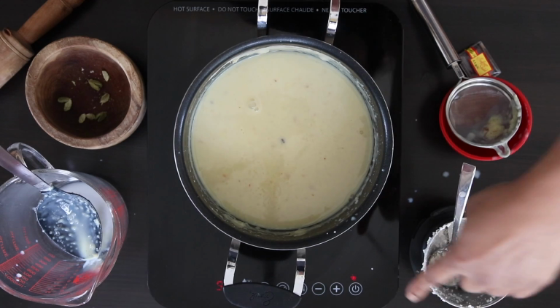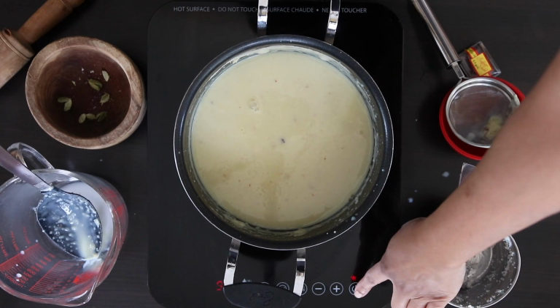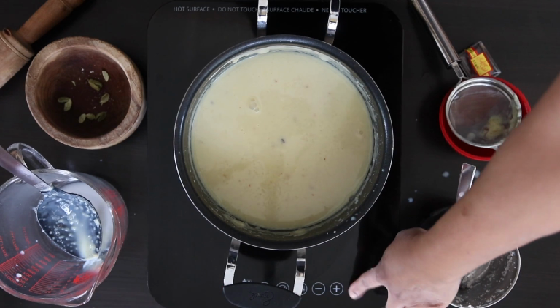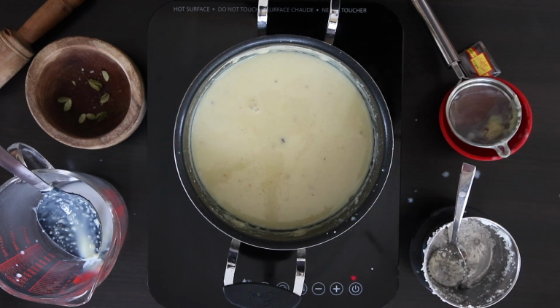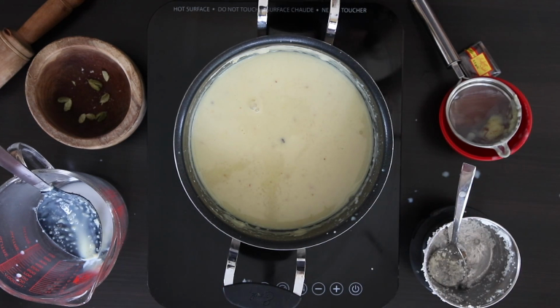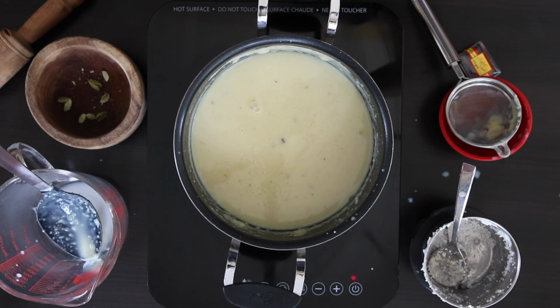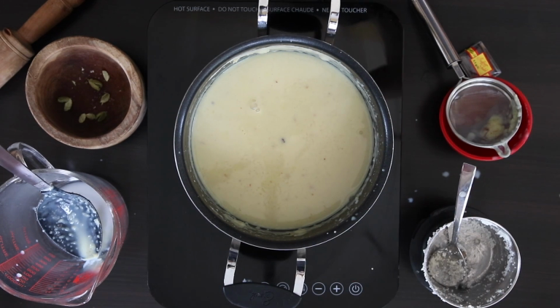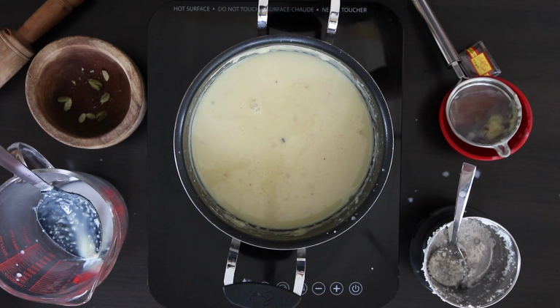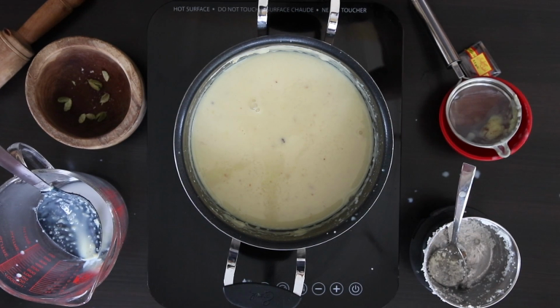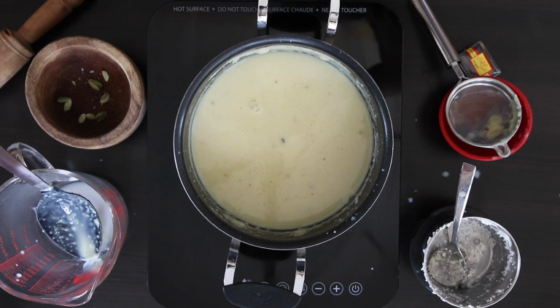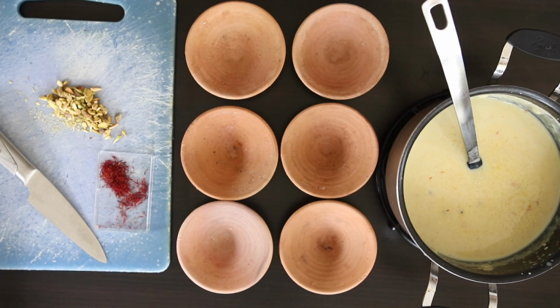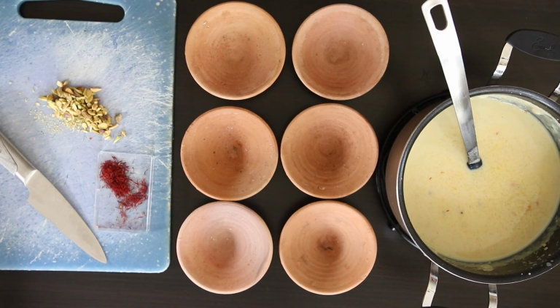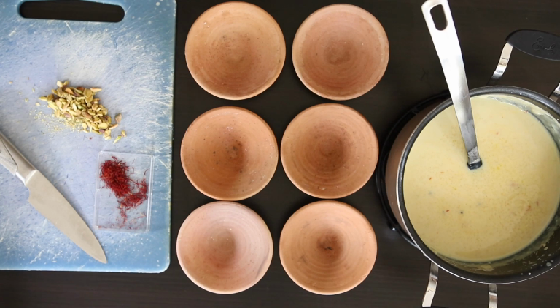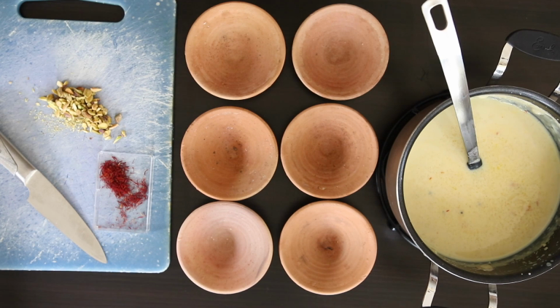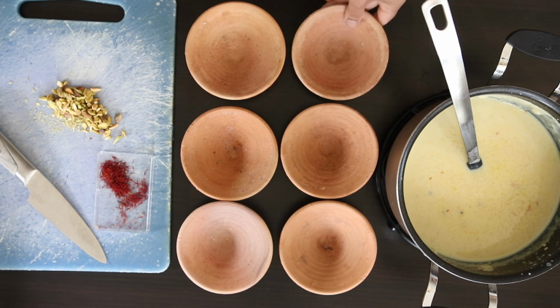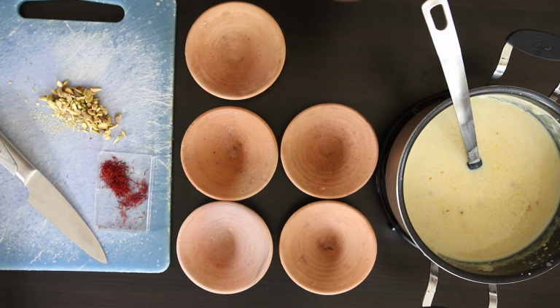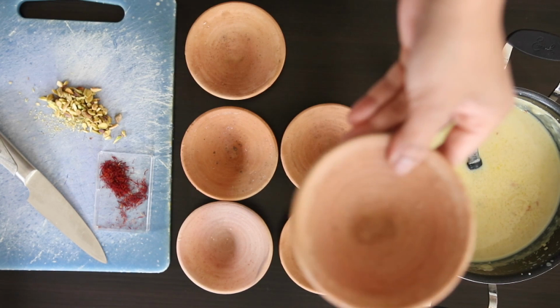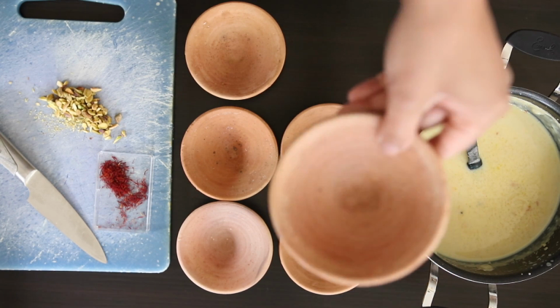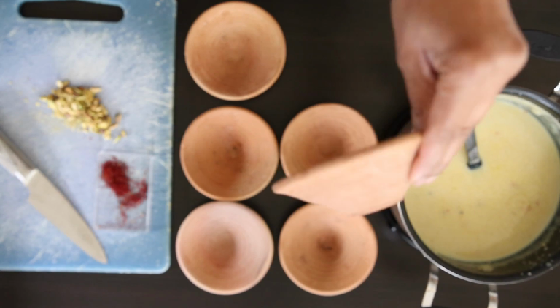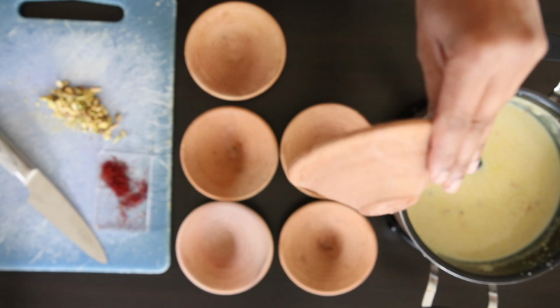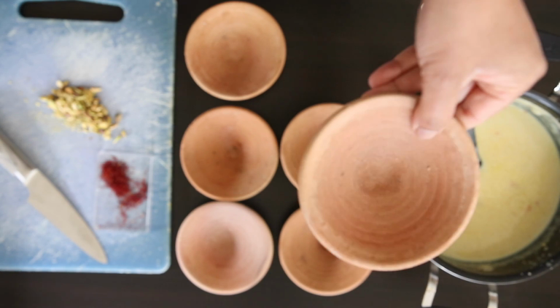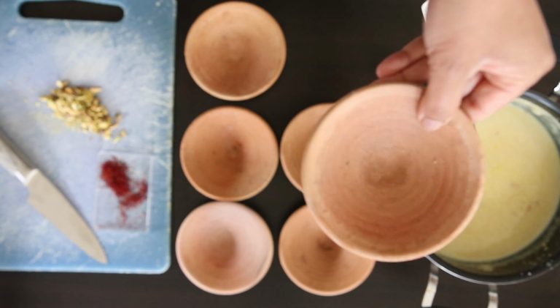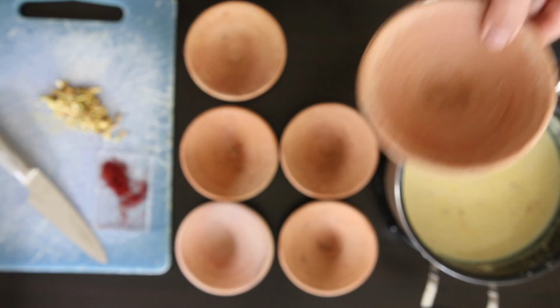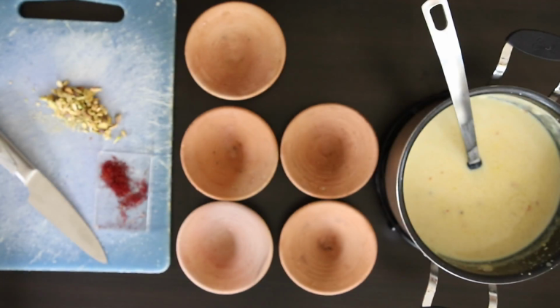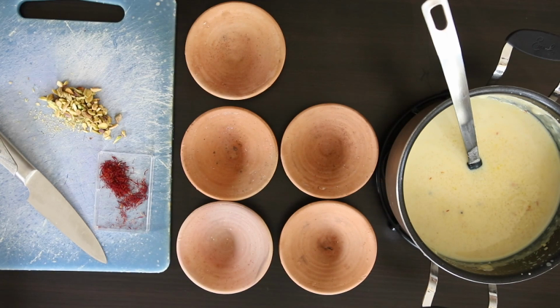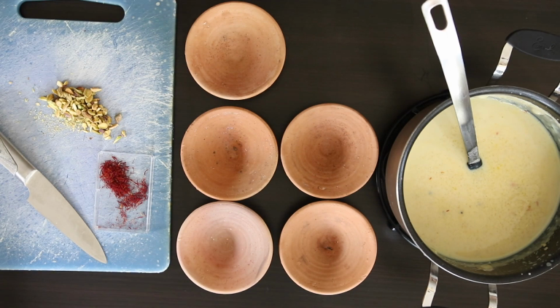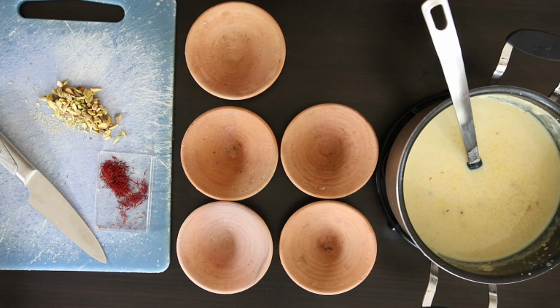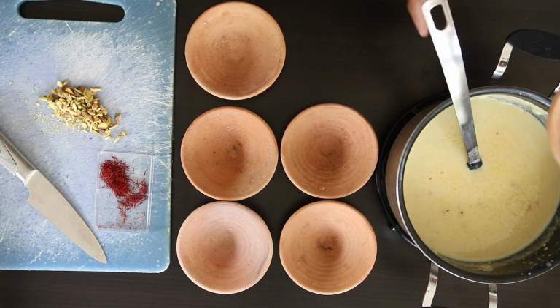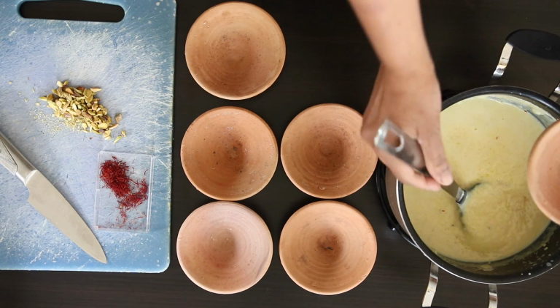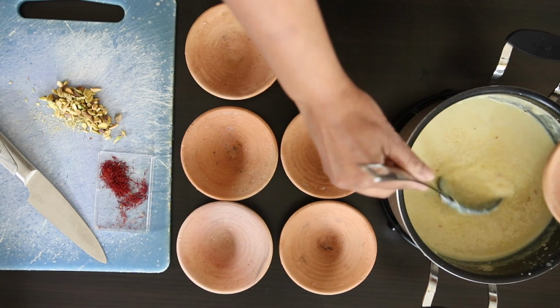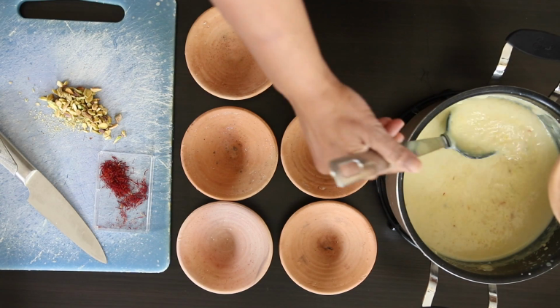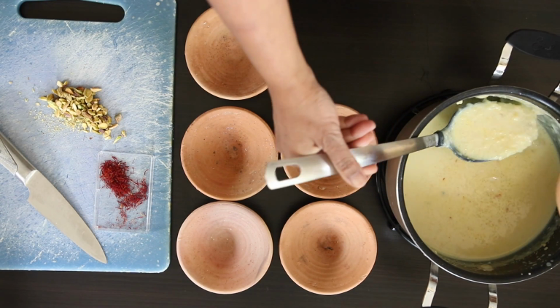I'm going to turn the heat off now and allow this to cool for about 15 minutes. It's now time to plate it. Traditionally, these are served in clay pots or madkas. These keep the firni really cool and it also sets very quickly.